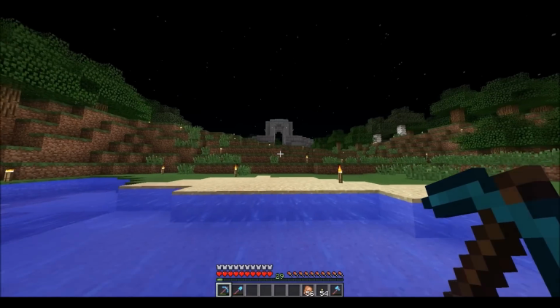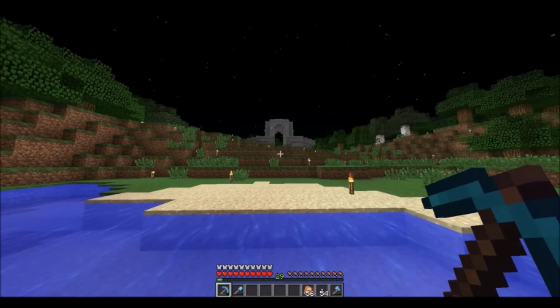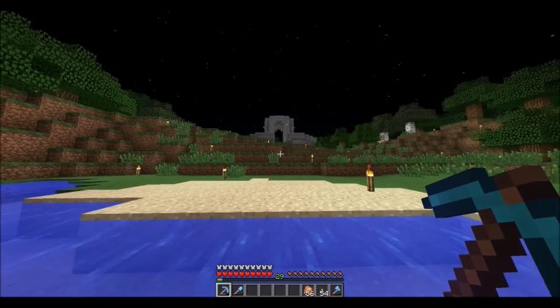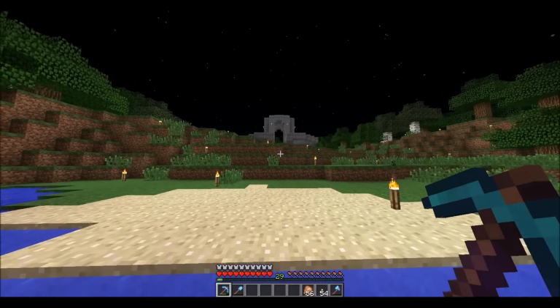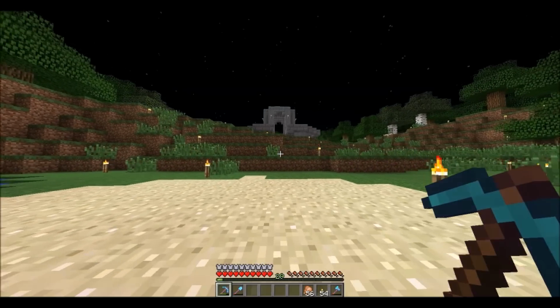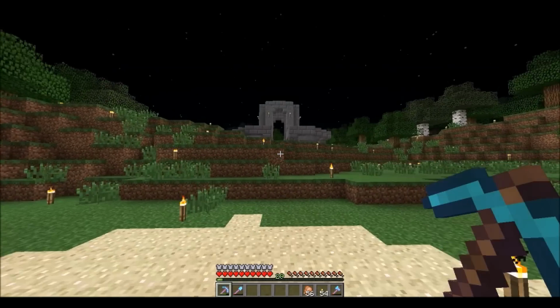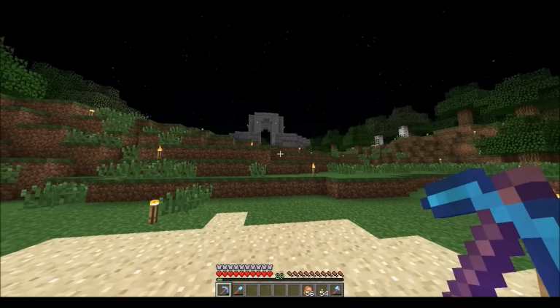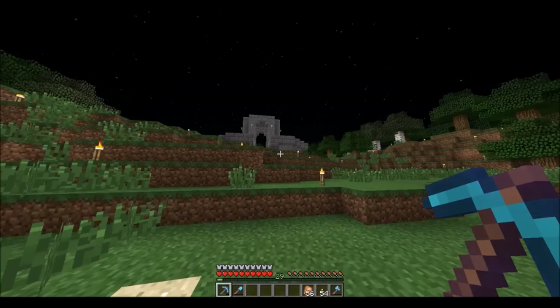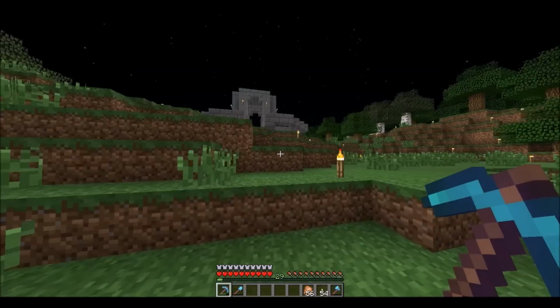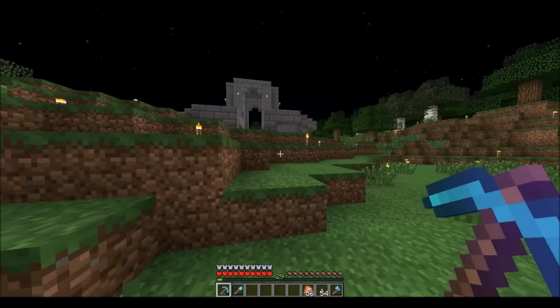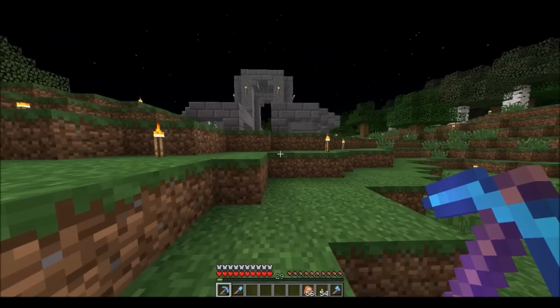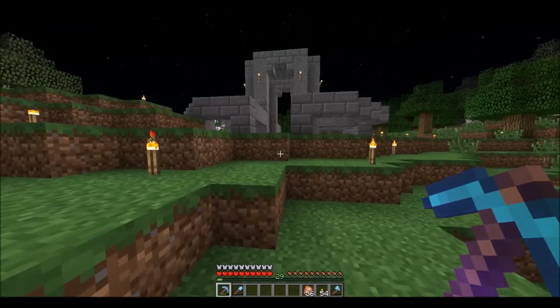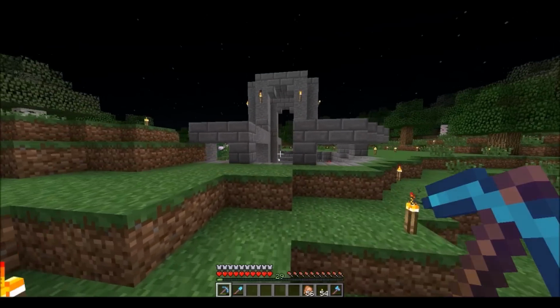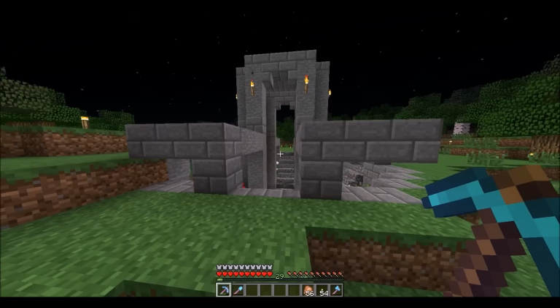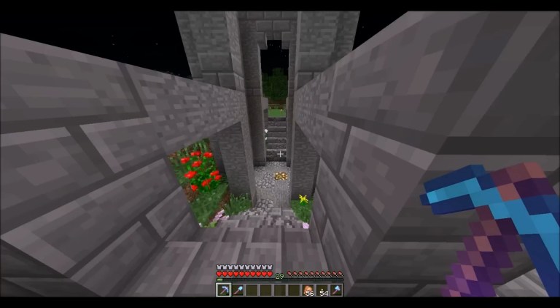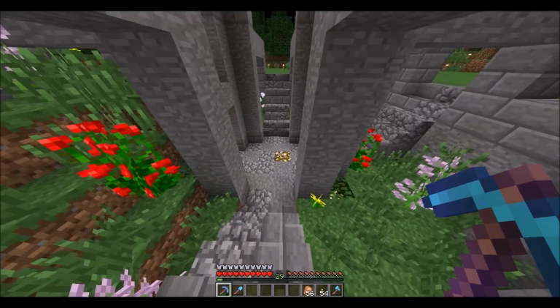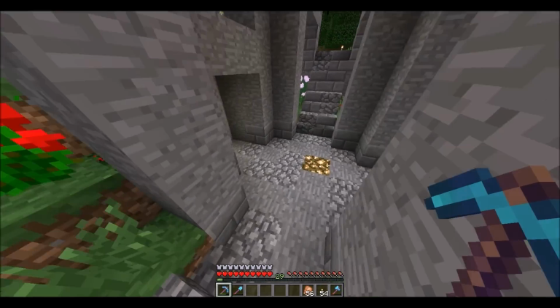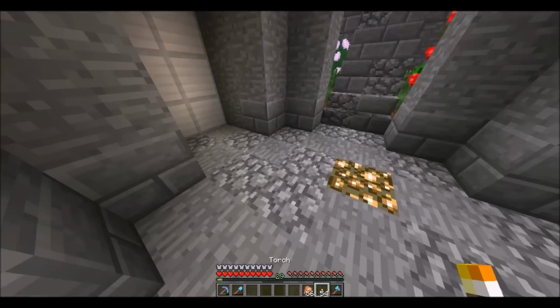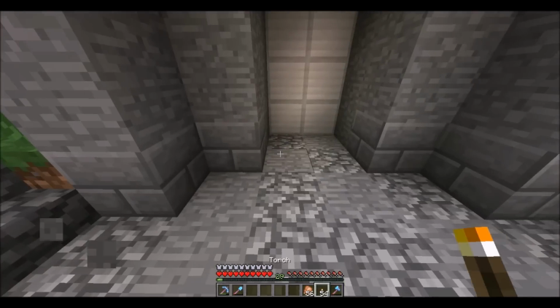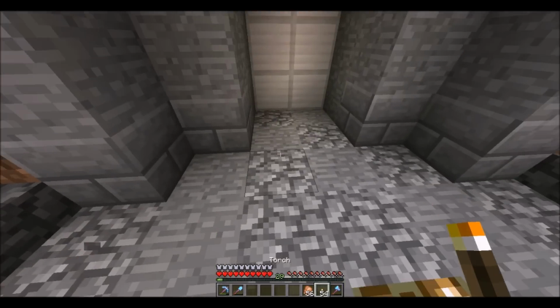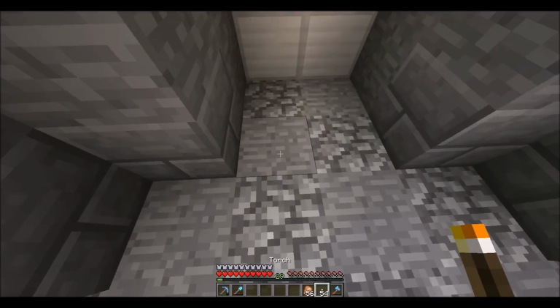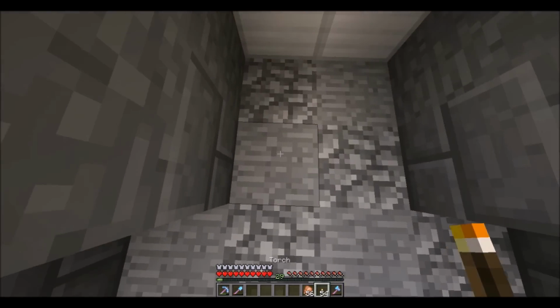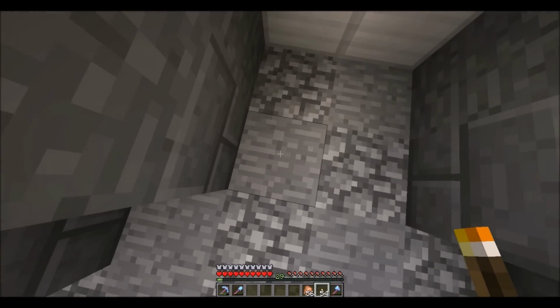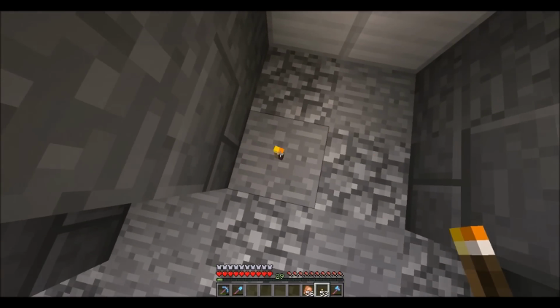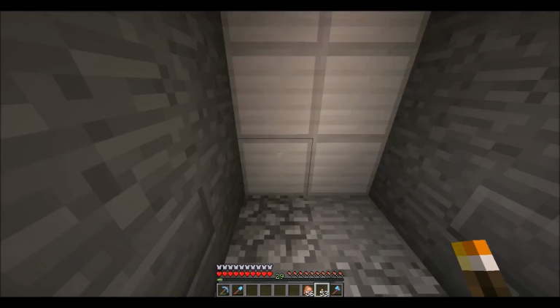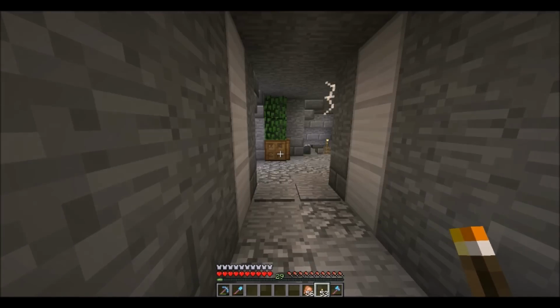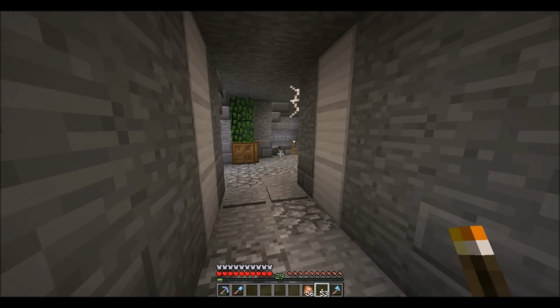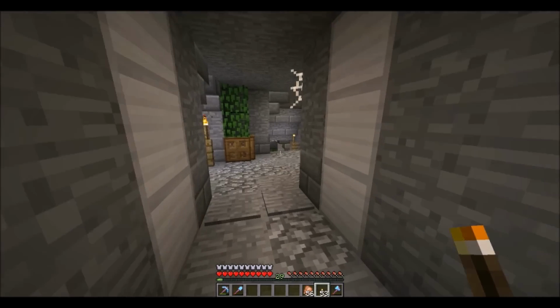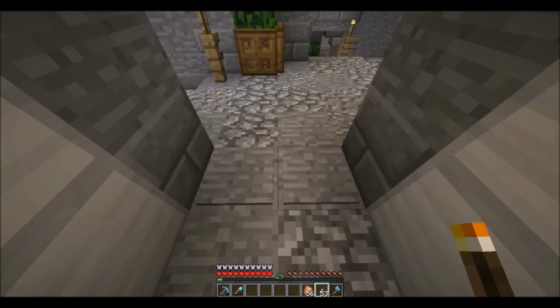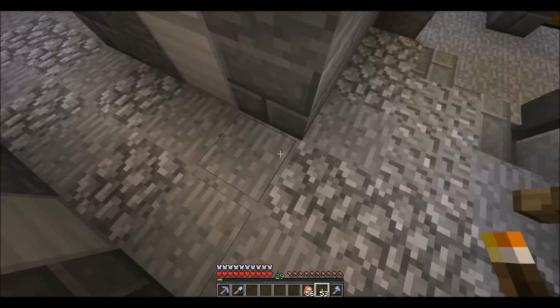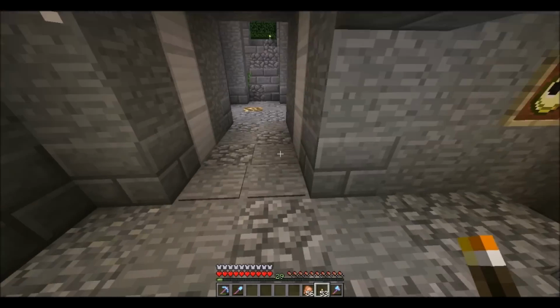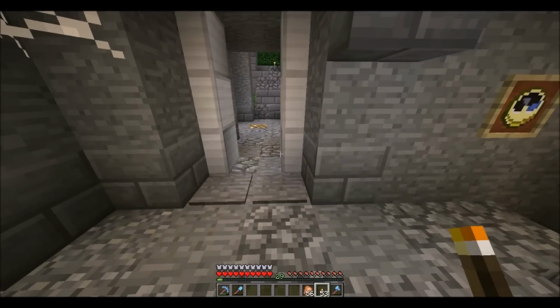Over here is the entrance to my base. If you throw an item in this lock, it opens the door. Then when you step through, it closes it.